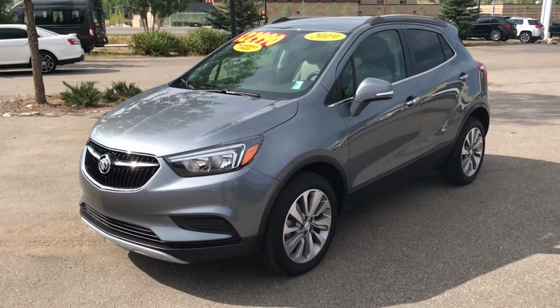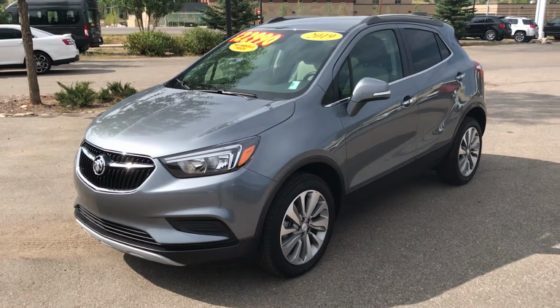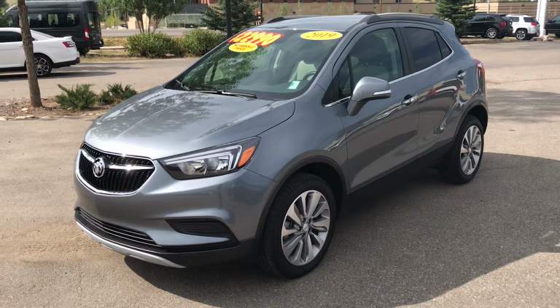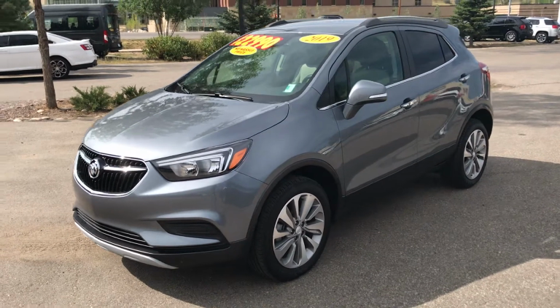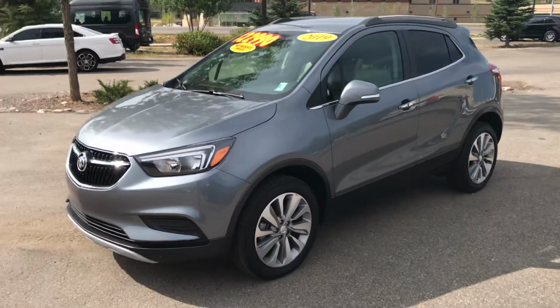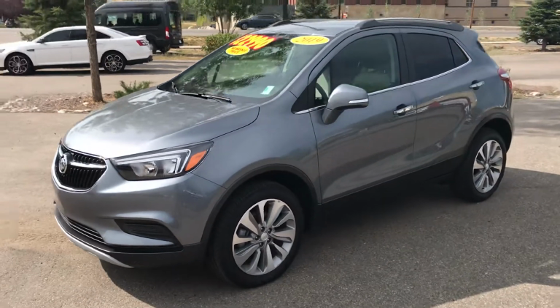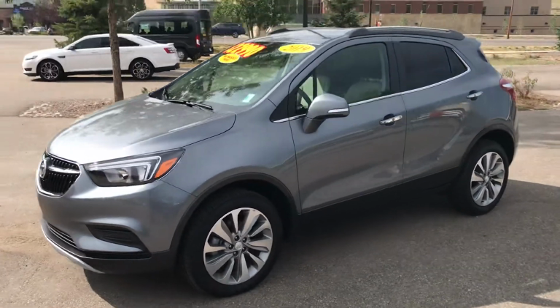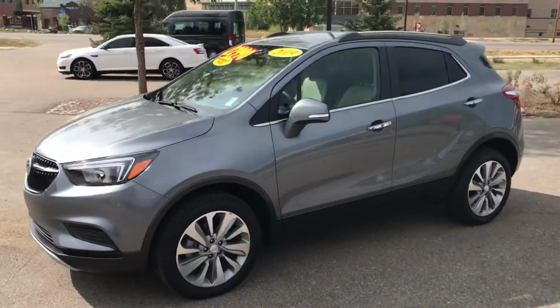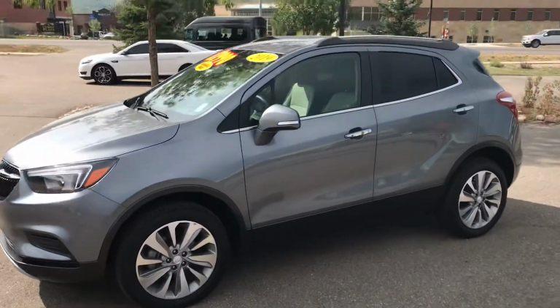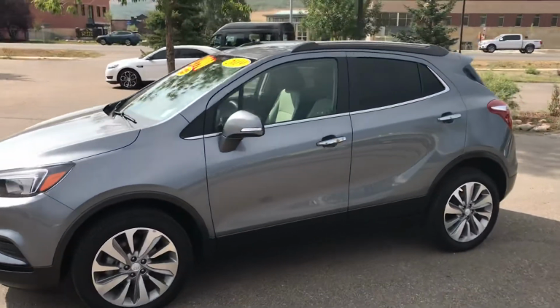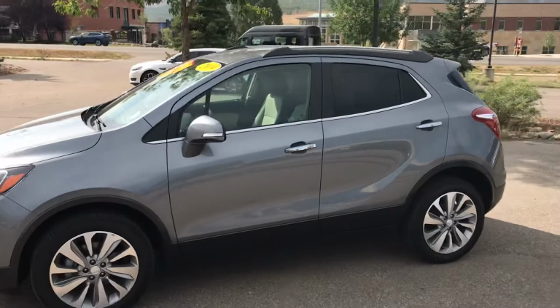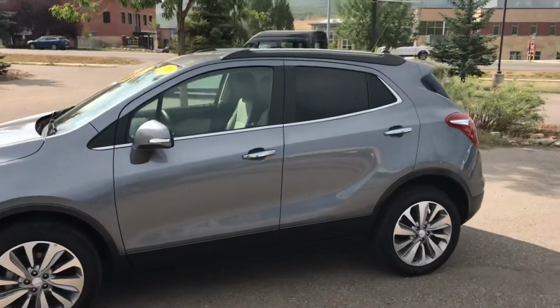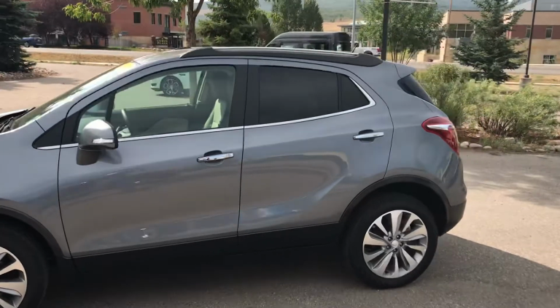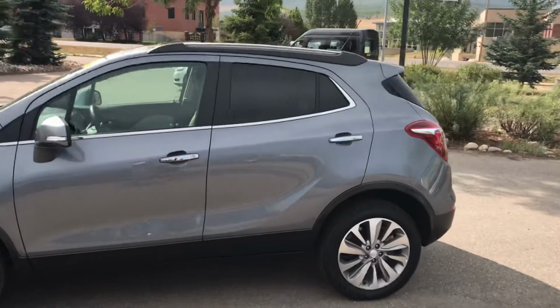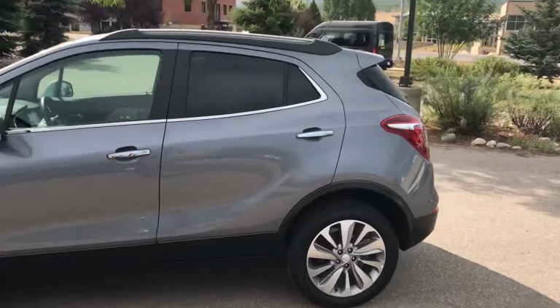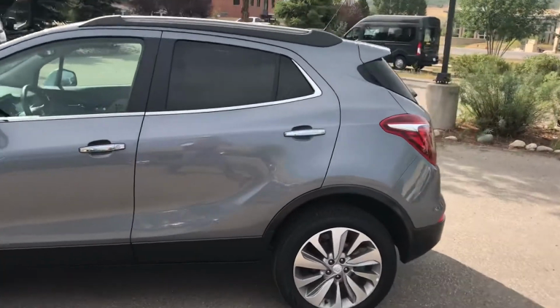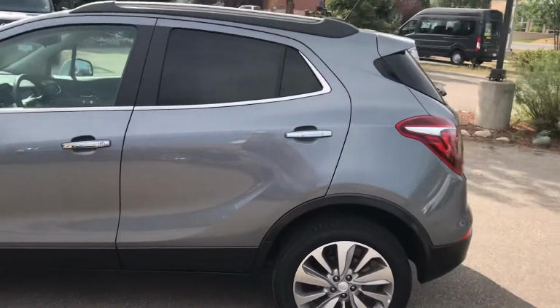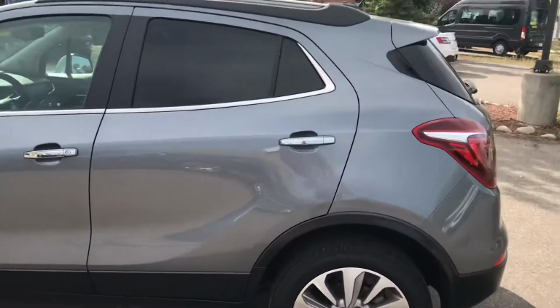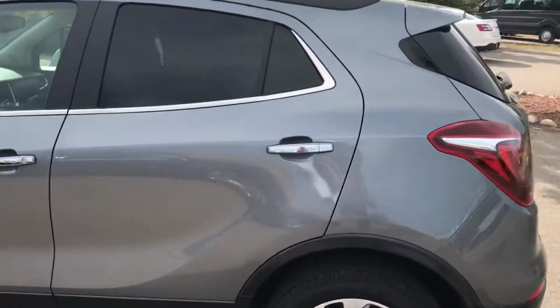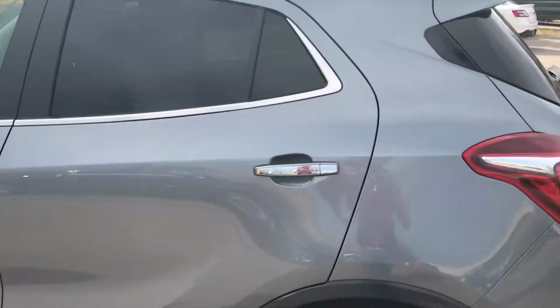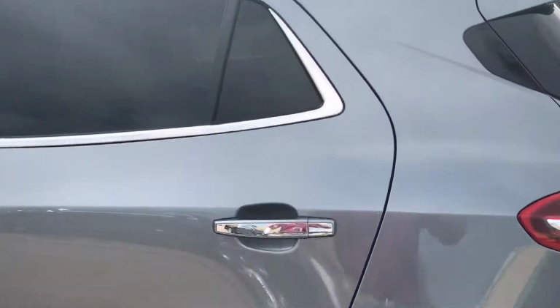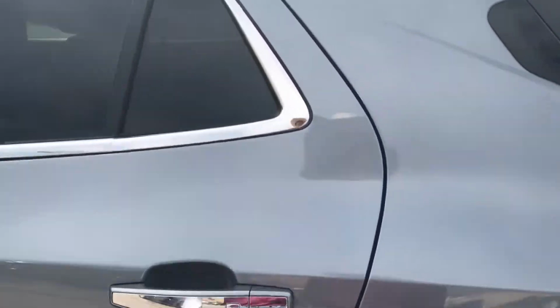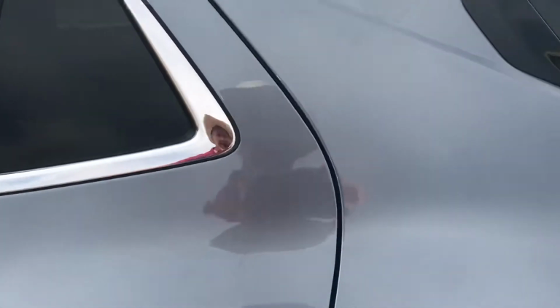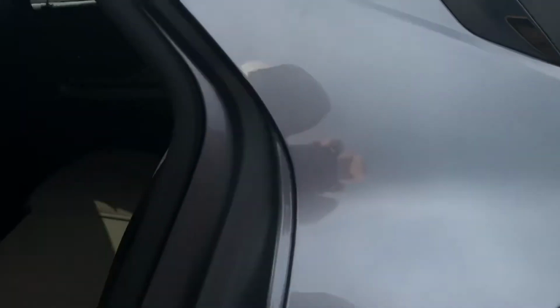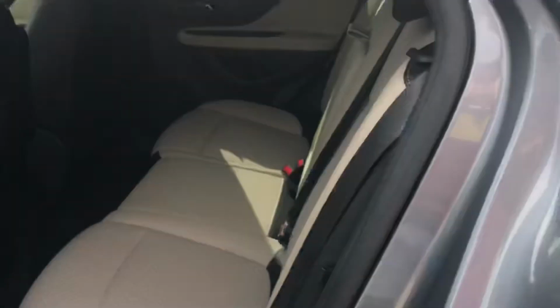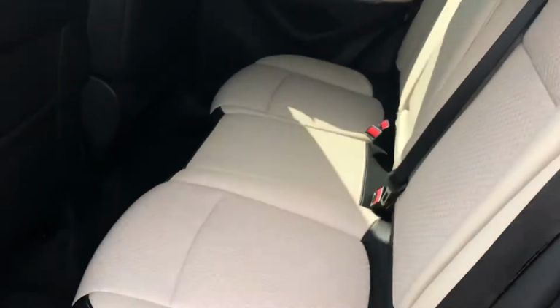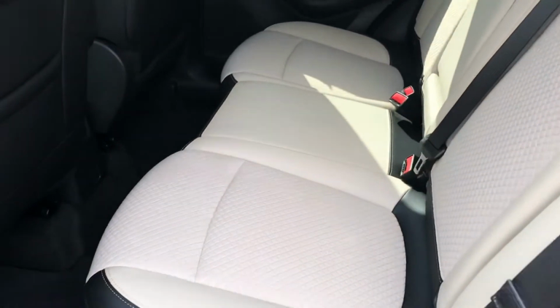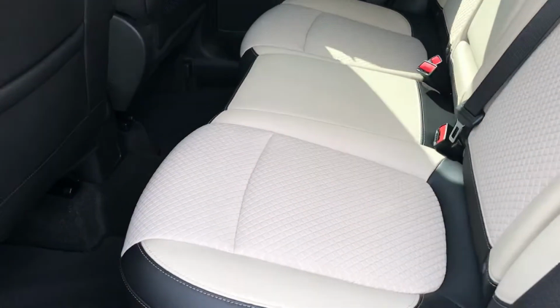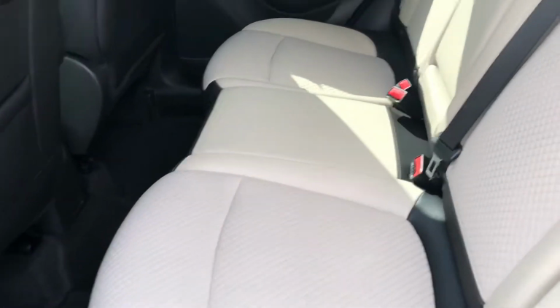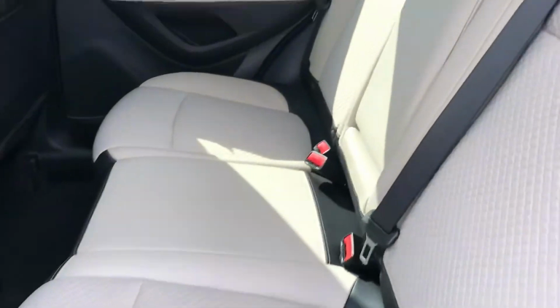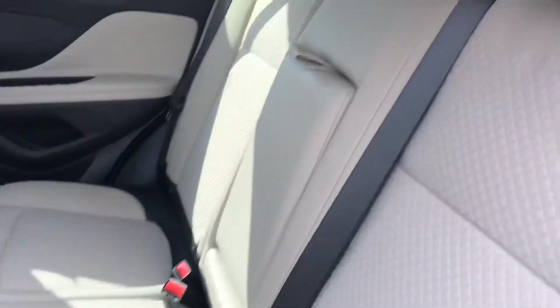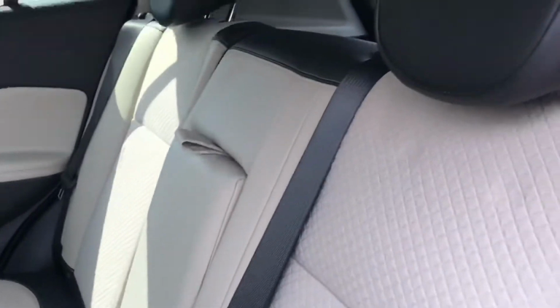Check out this 2019 Buick Encore. This one is nearly new — there's 4,100 miles and some change on this, and this peach is in excellent condition. It's a limited time opportunity; I almost hate to call it a used car.